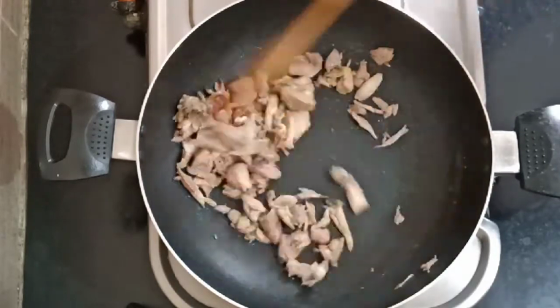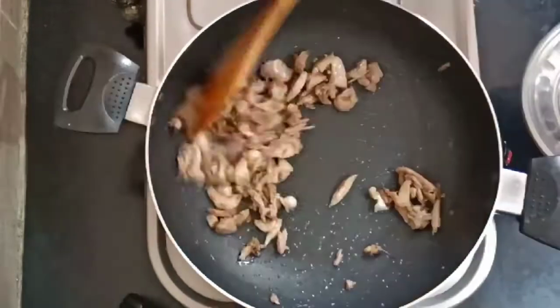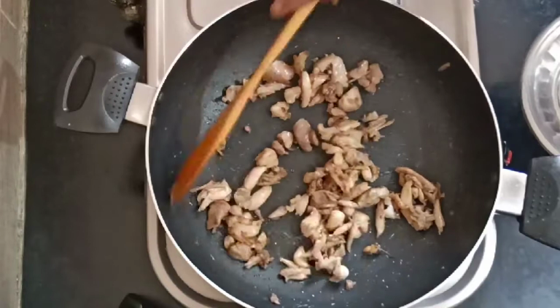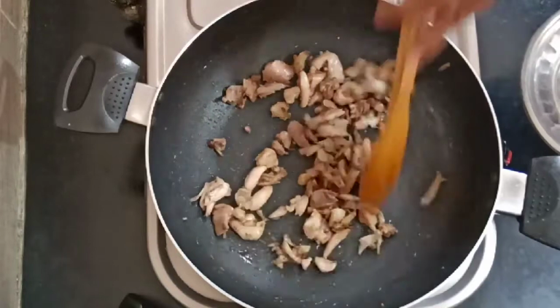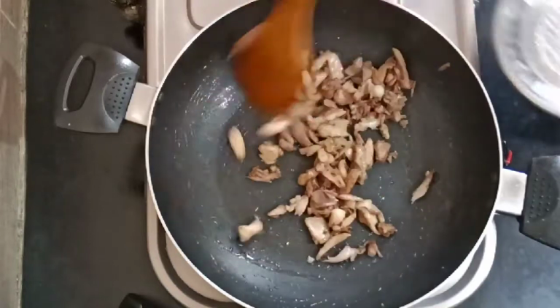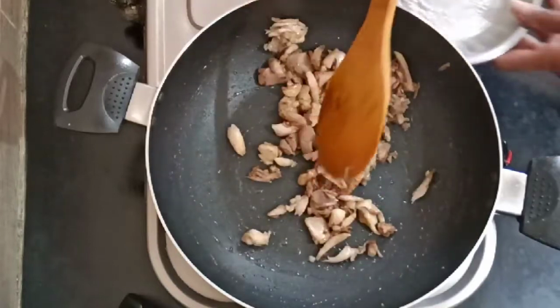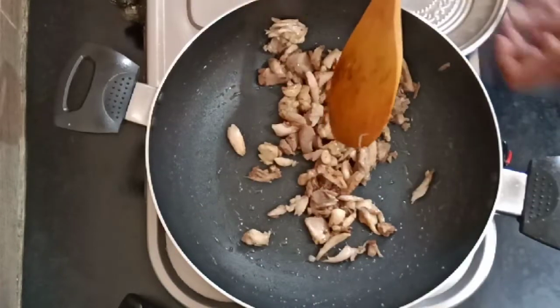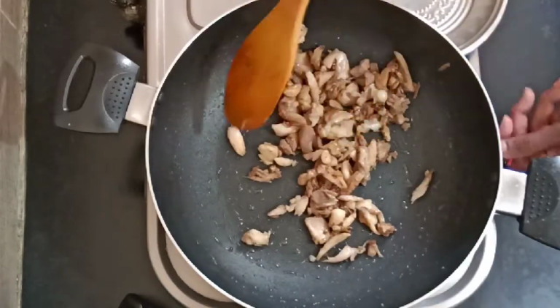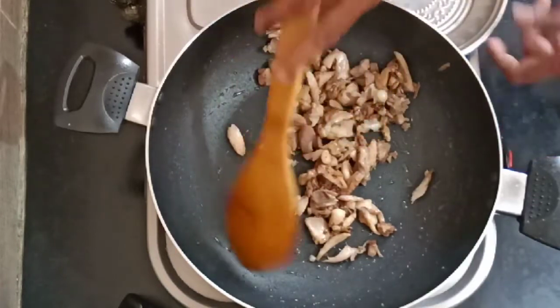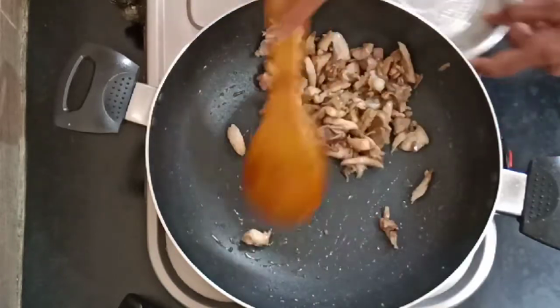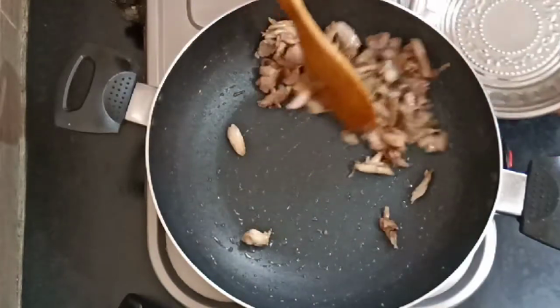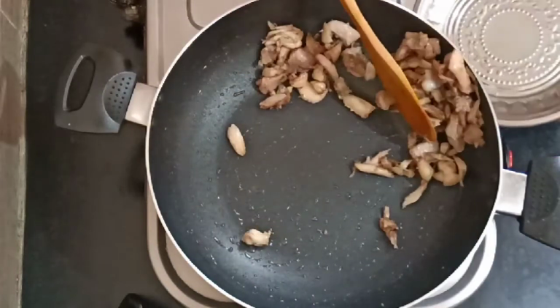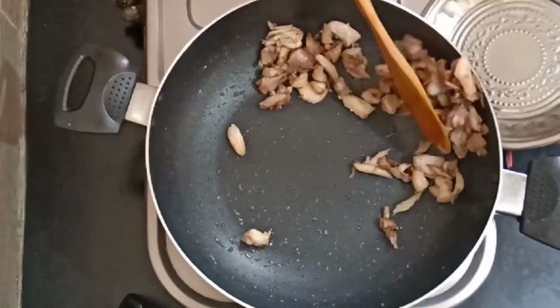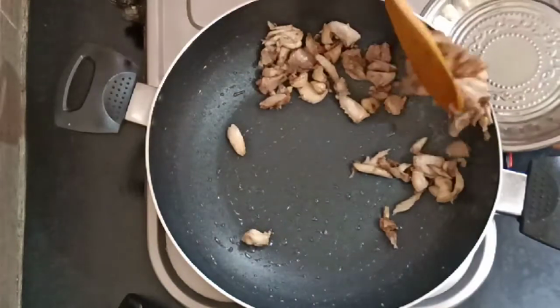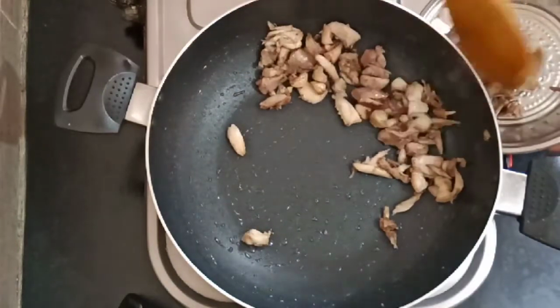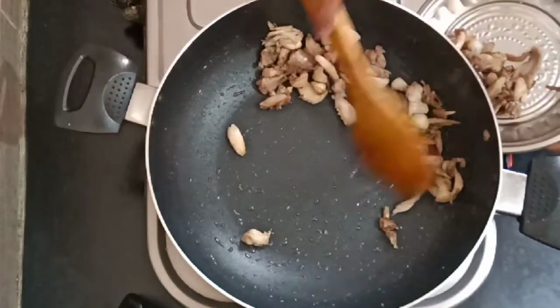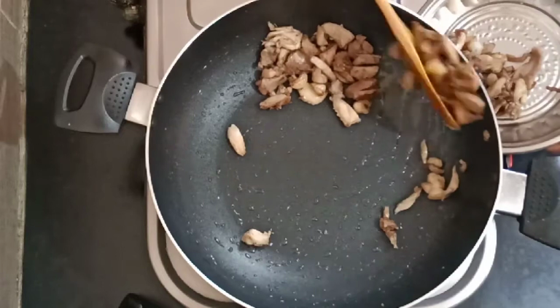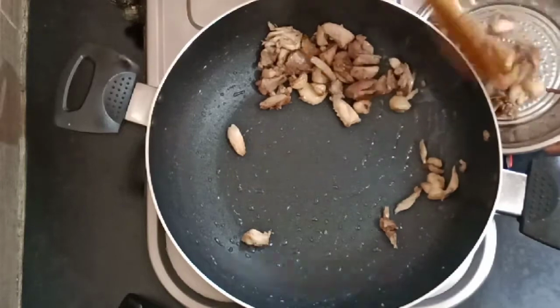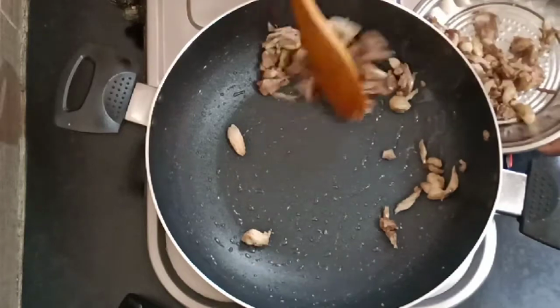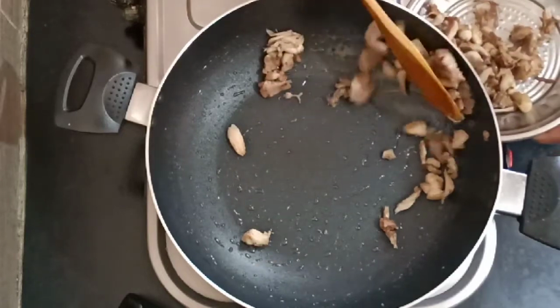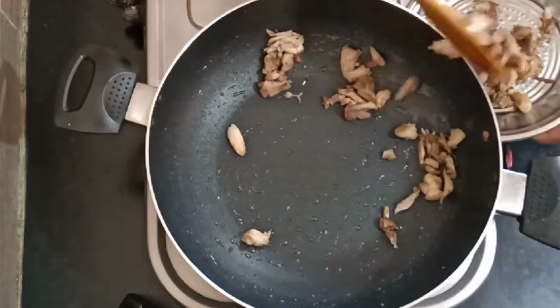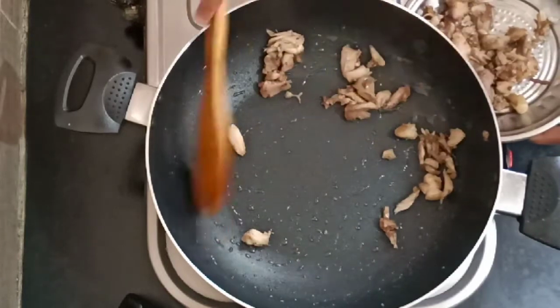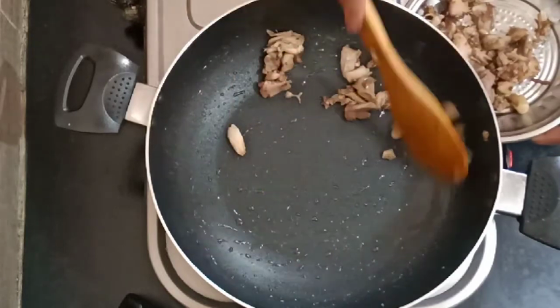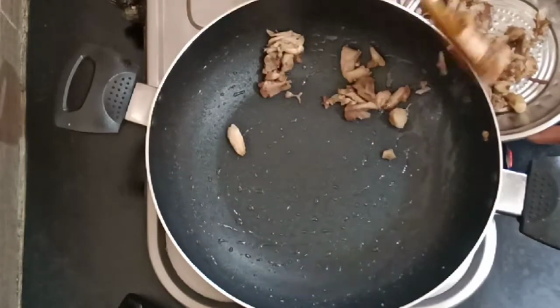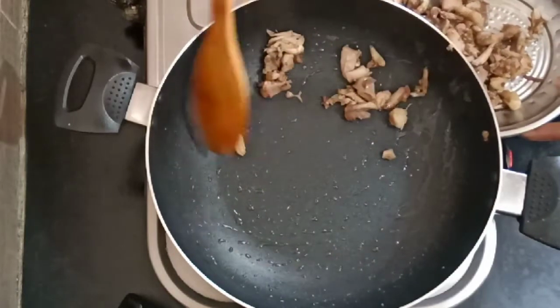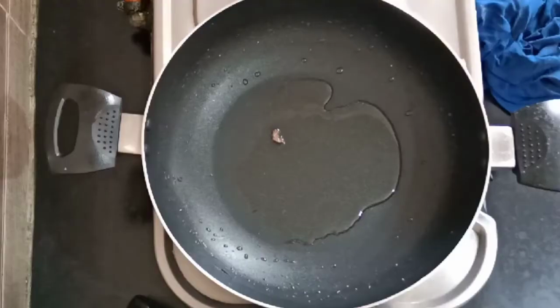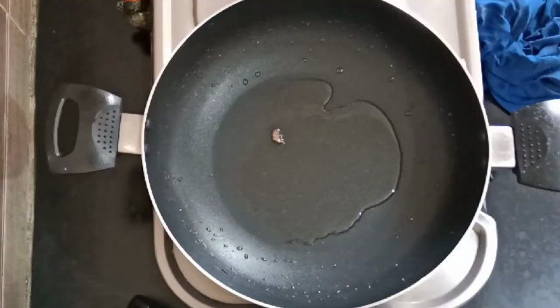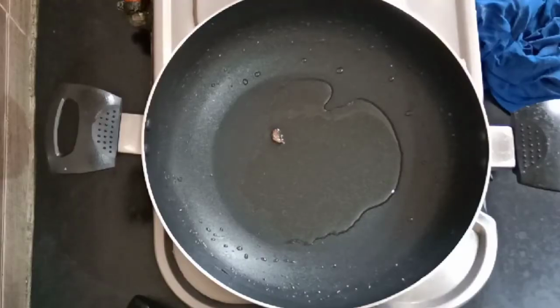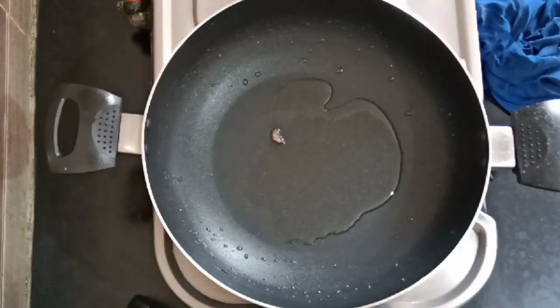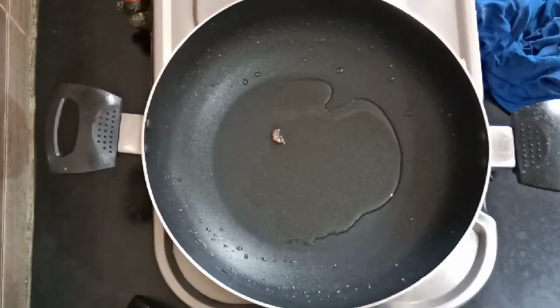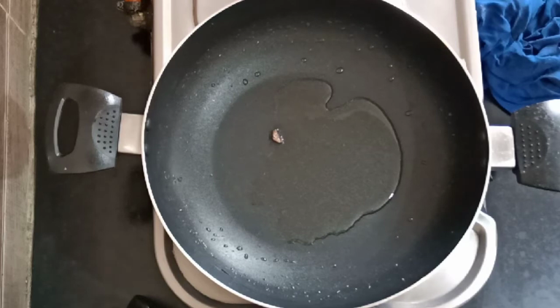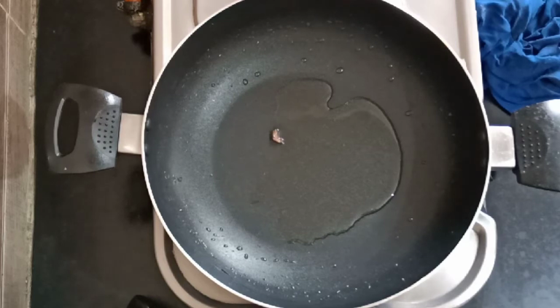The chicken is very good. Add some pepper. Add the chicken. Add some pepper.